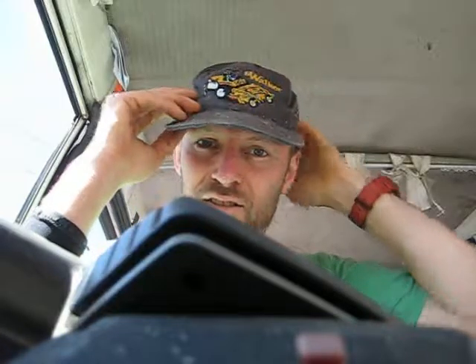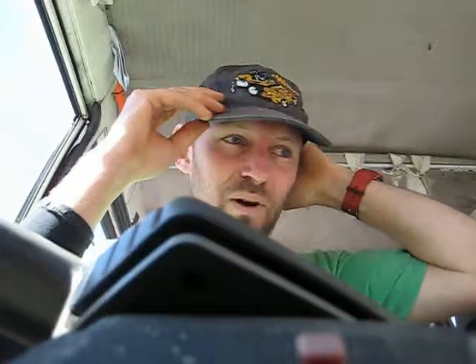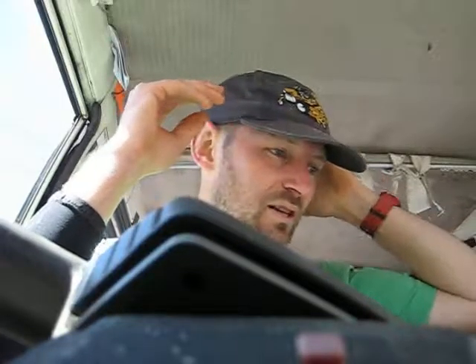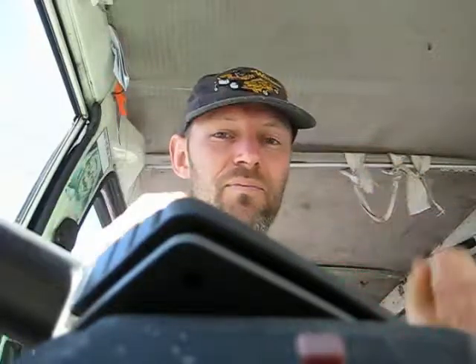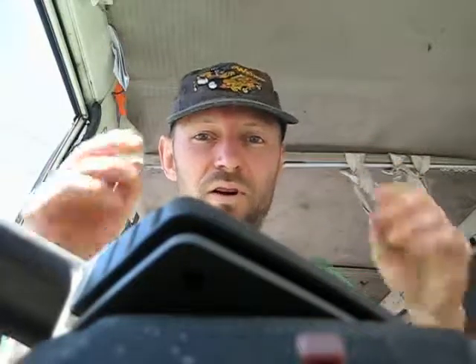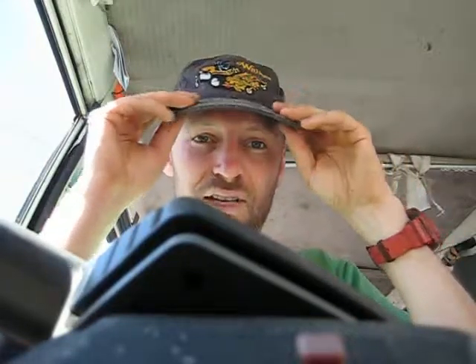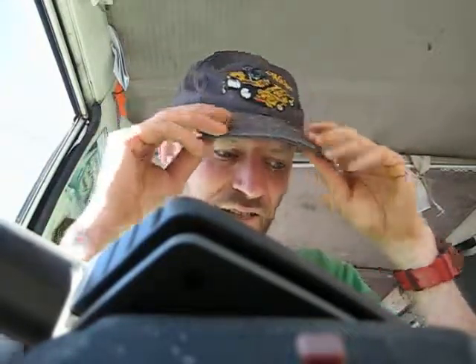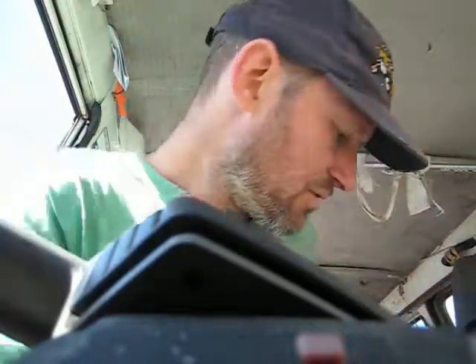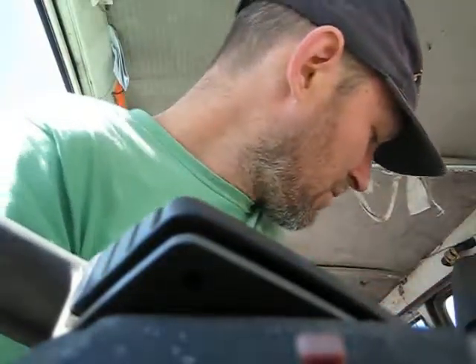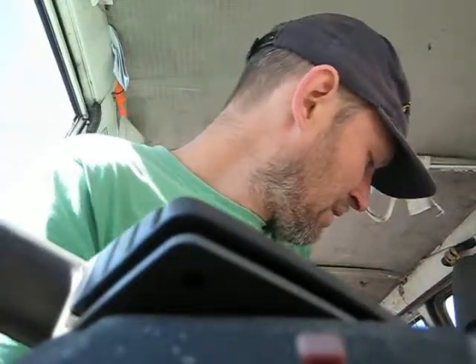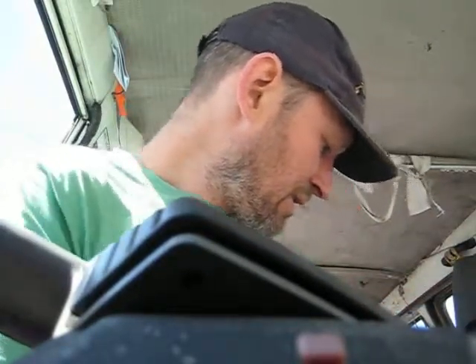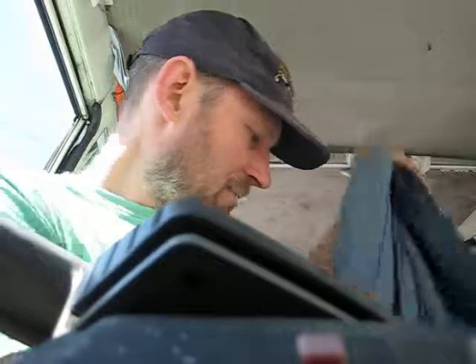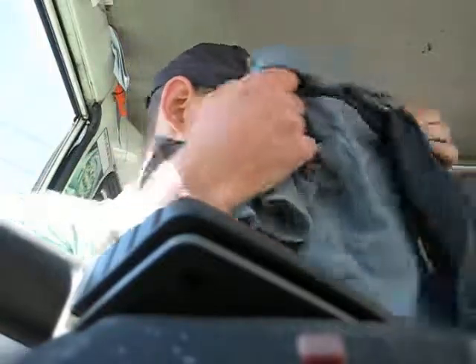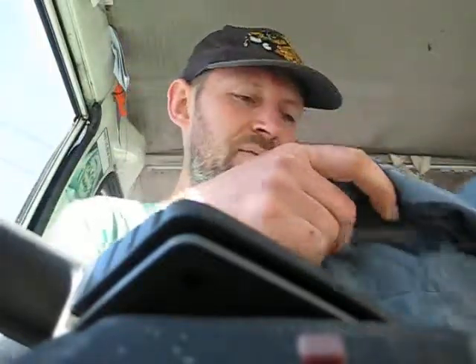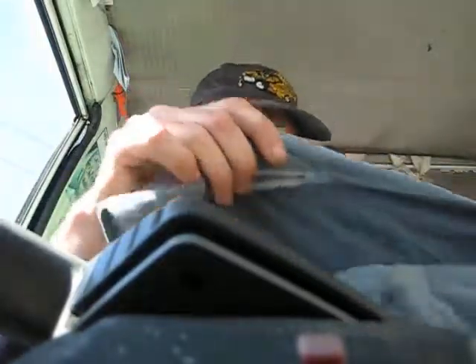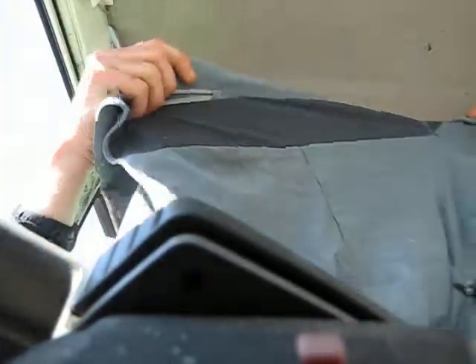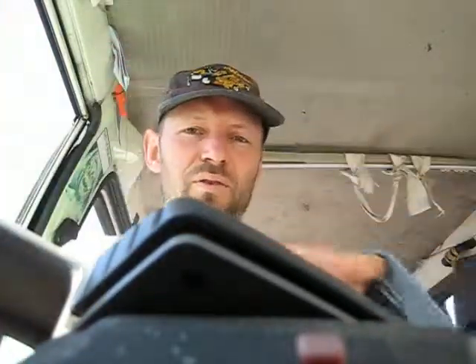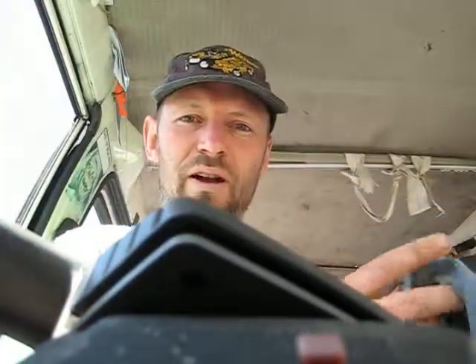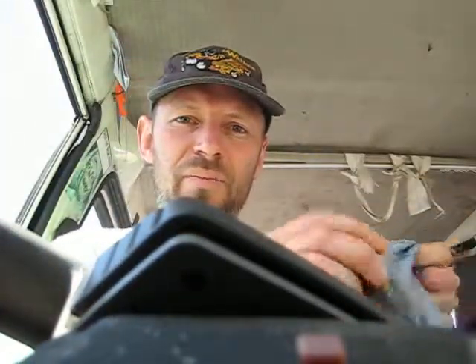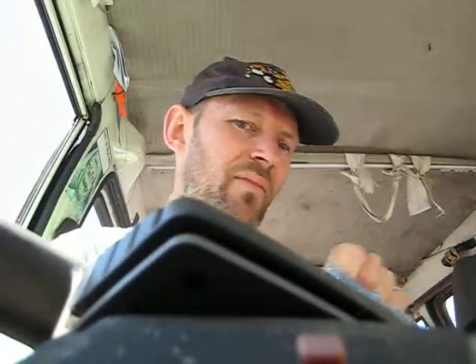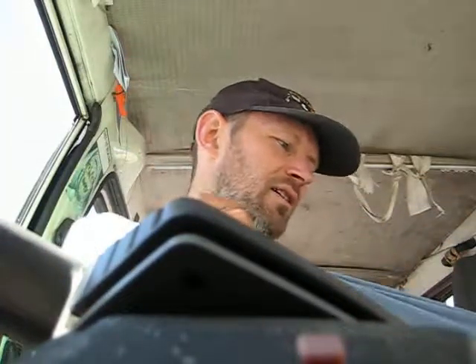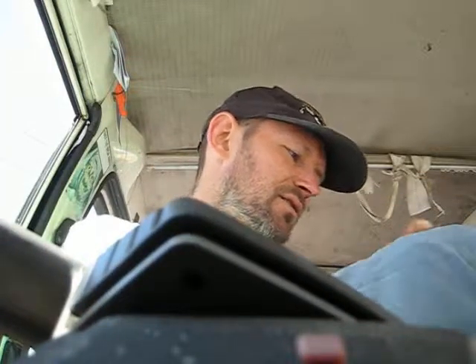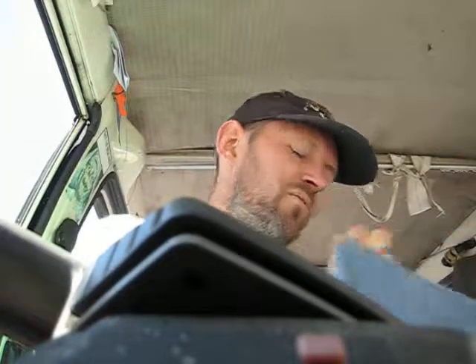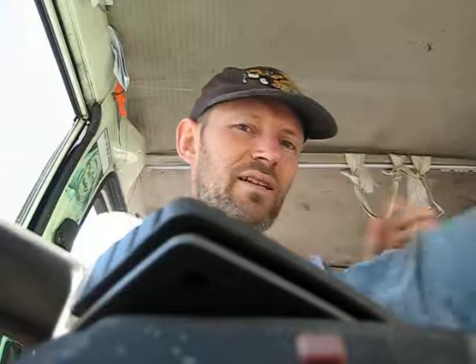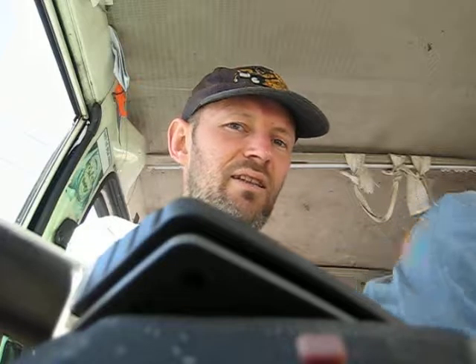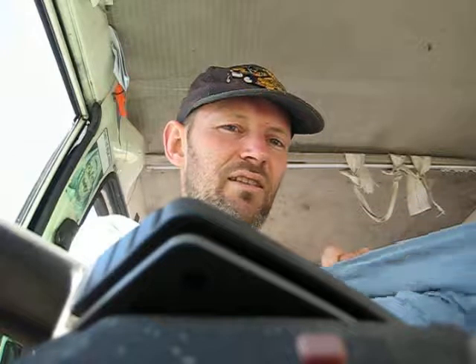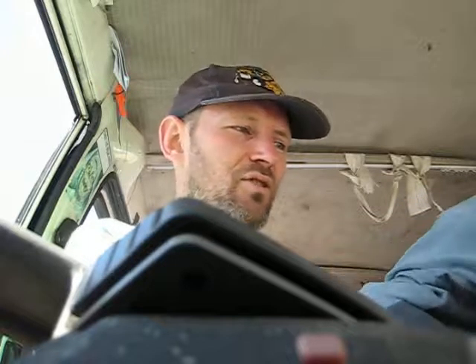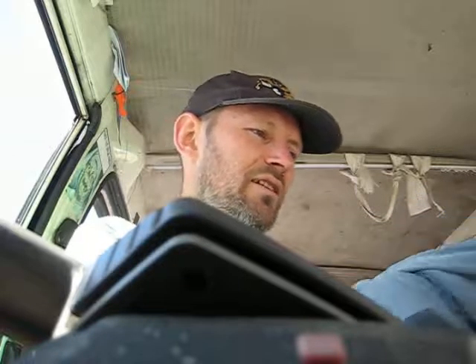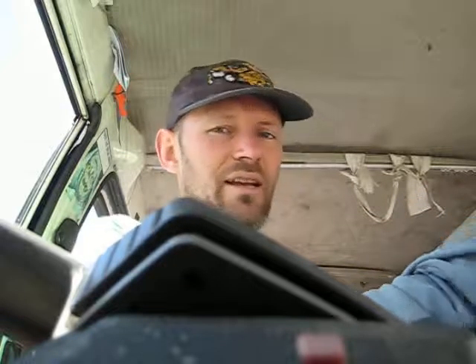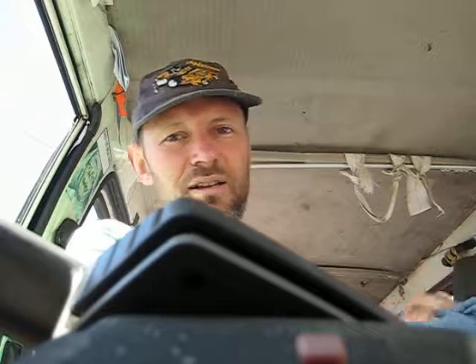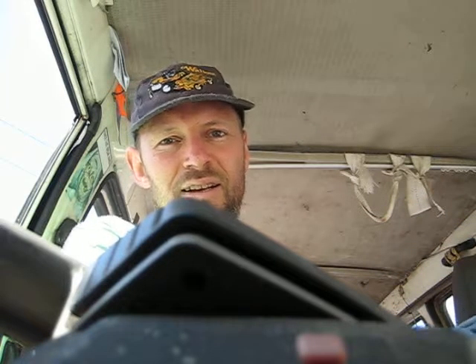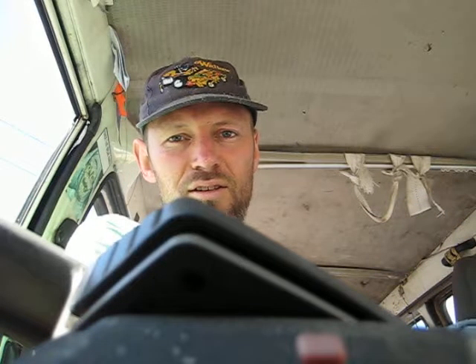Wear a cap — keeps the sun and the rain and stuff out of my eyes. On a hot day when it gets real sunny, I often wear a hoodie so the back of my neck doesn't get too red.